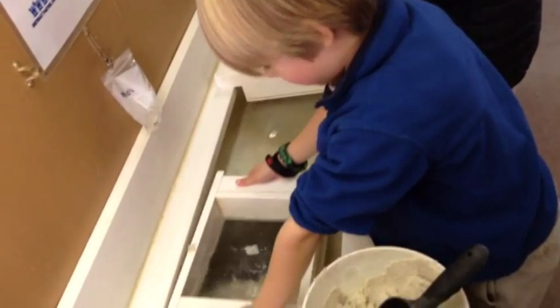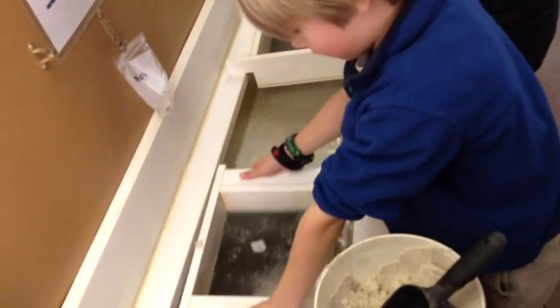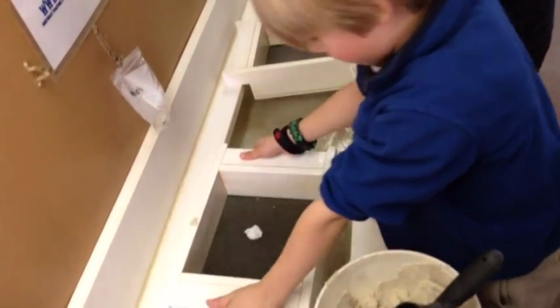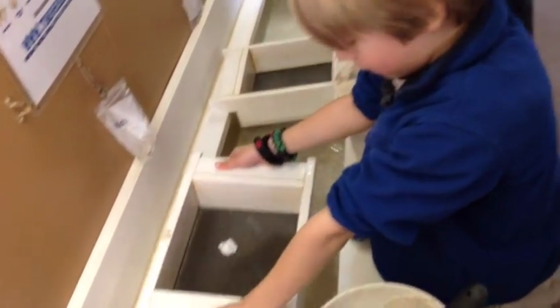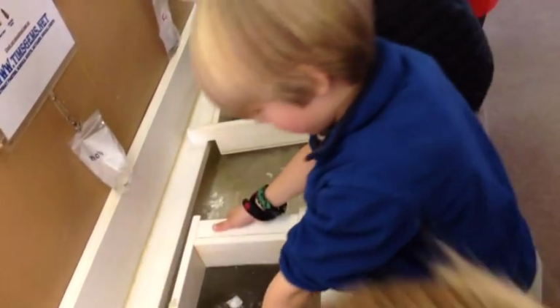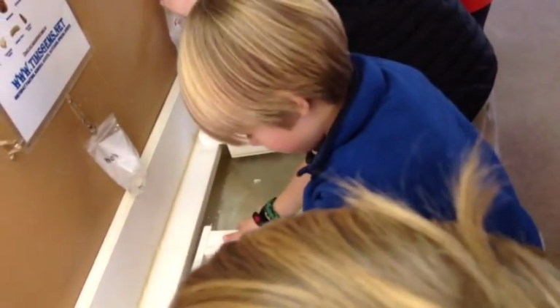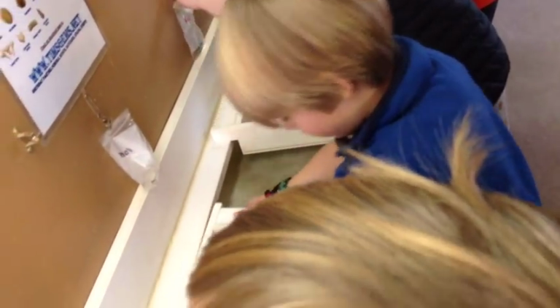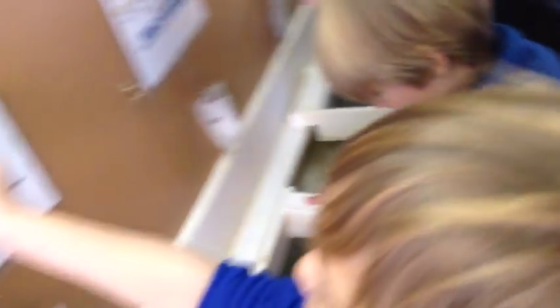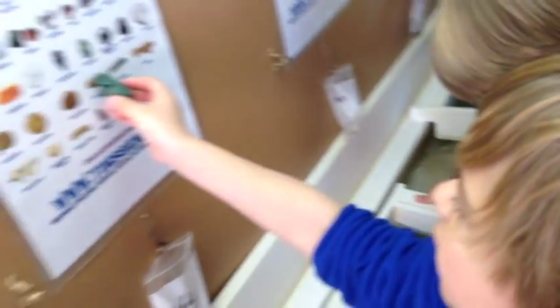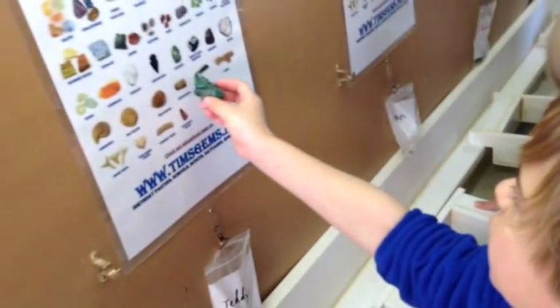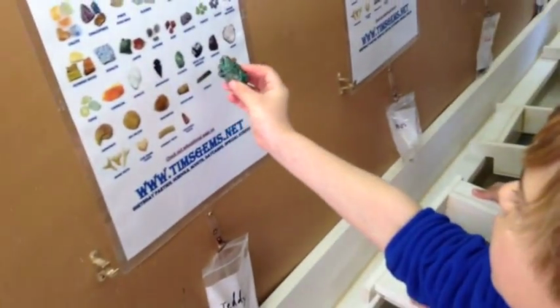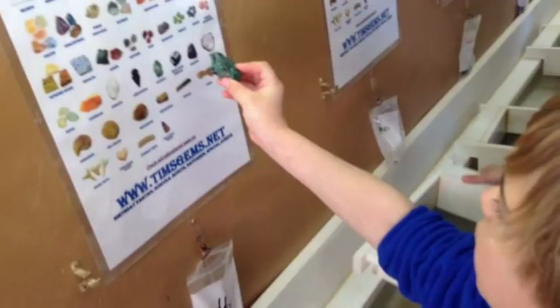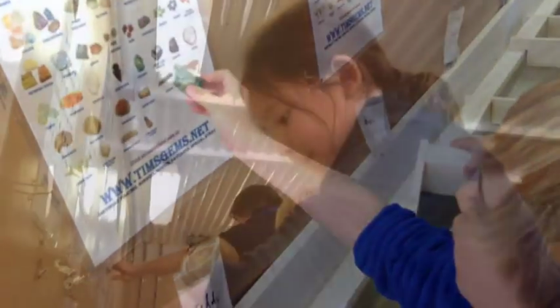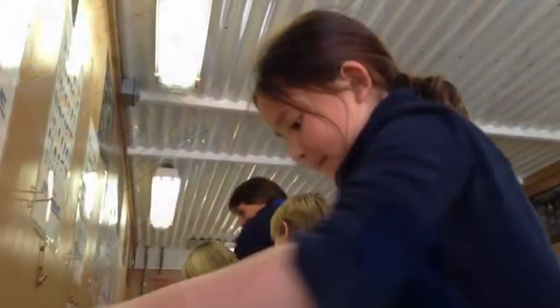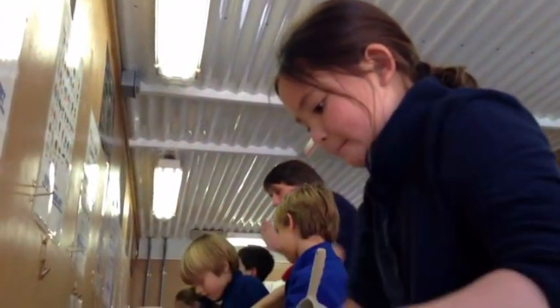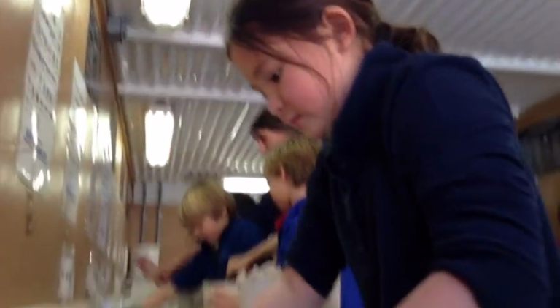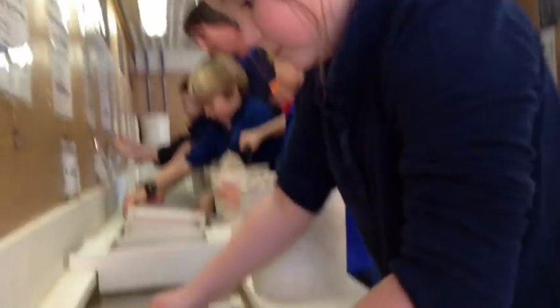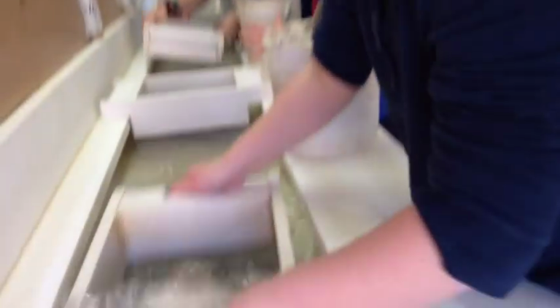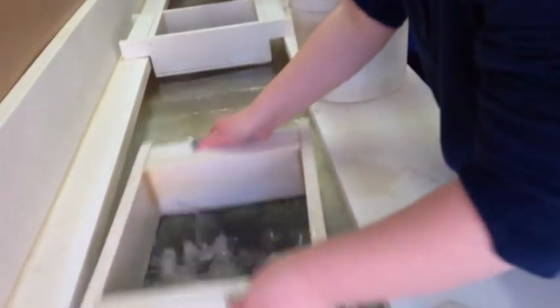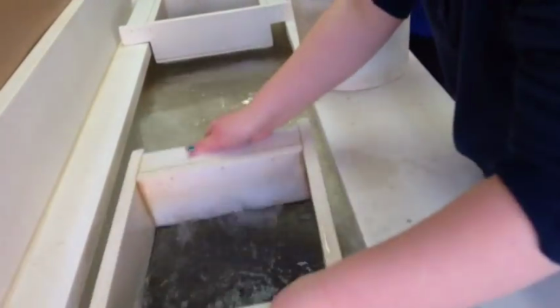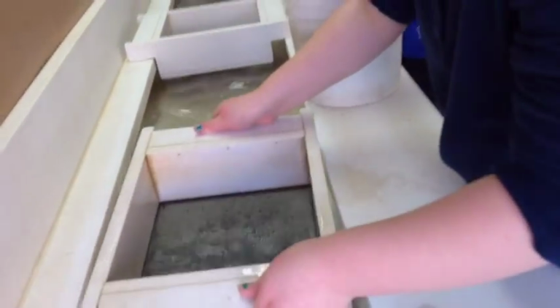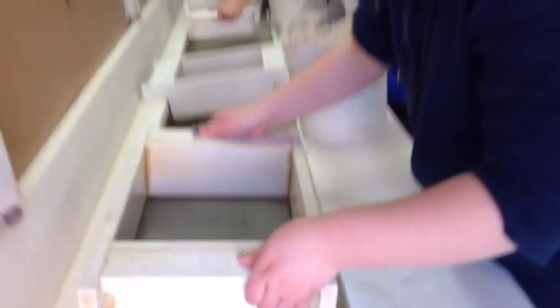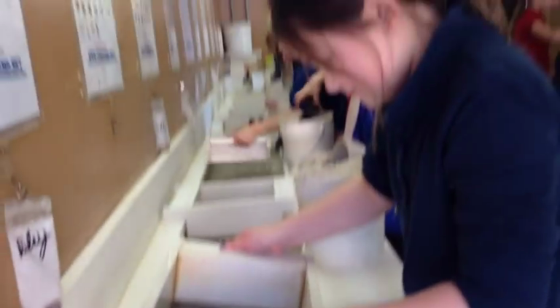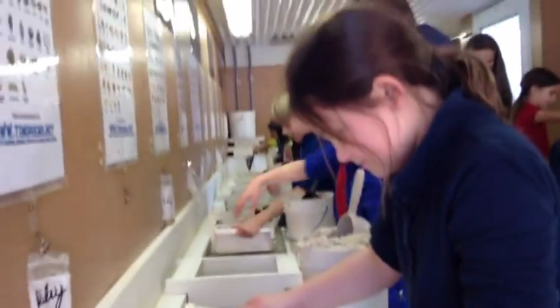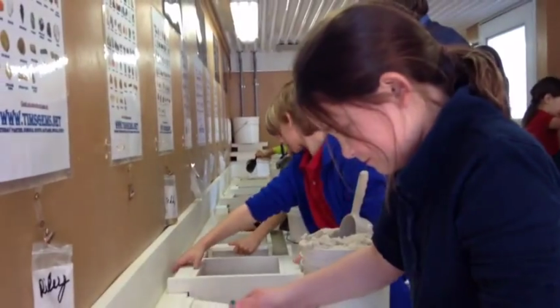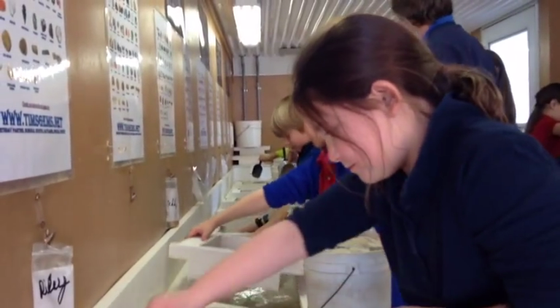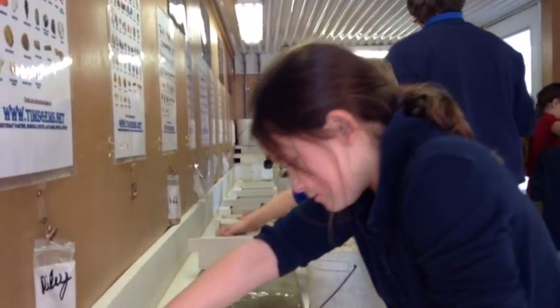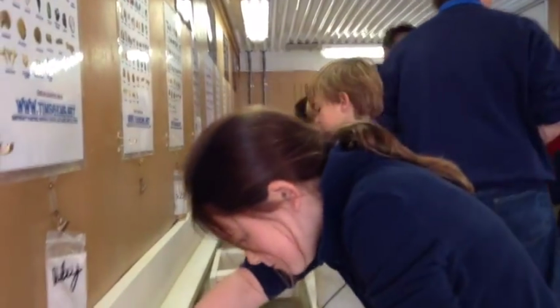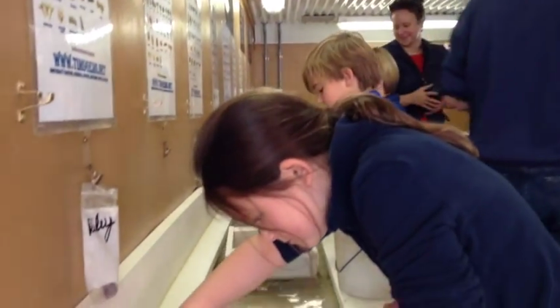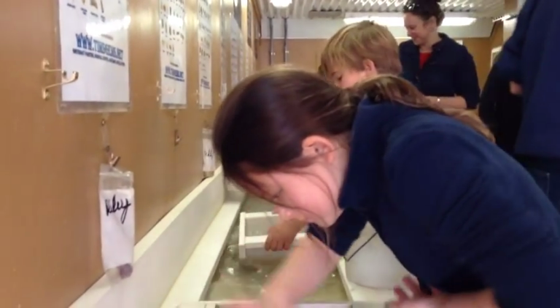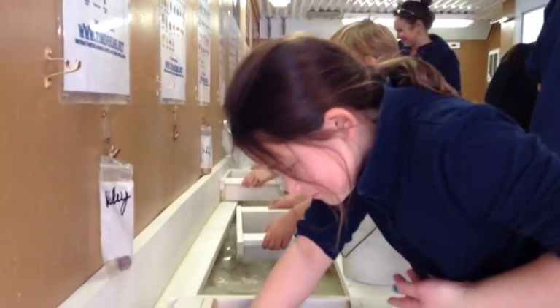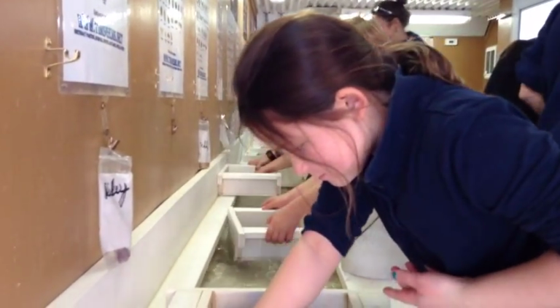I found another shark, too! Oh my gosh! Yeah! I'm going to get to go!